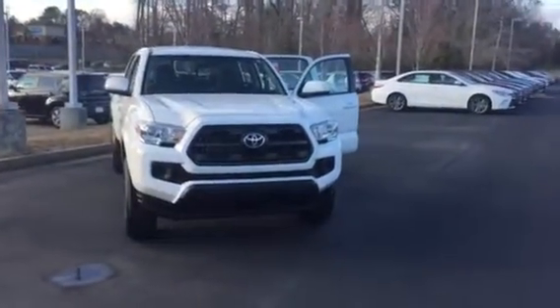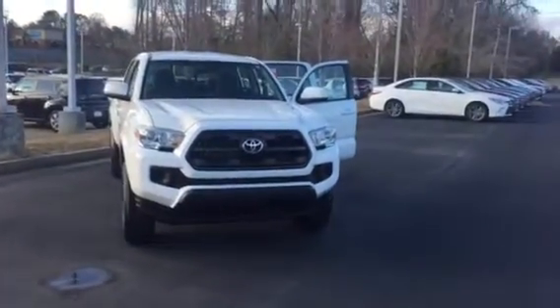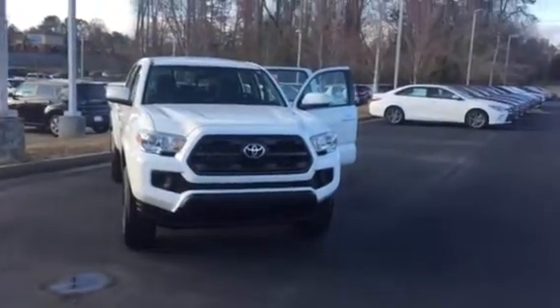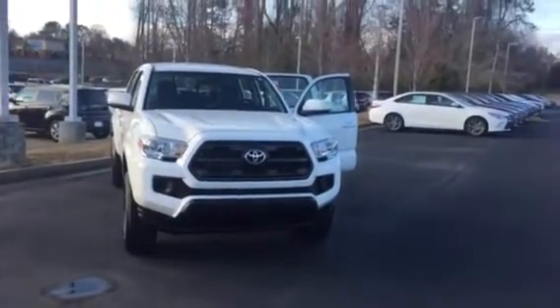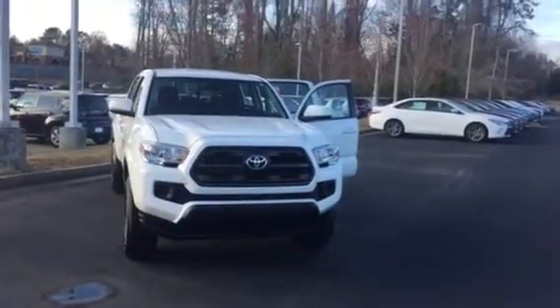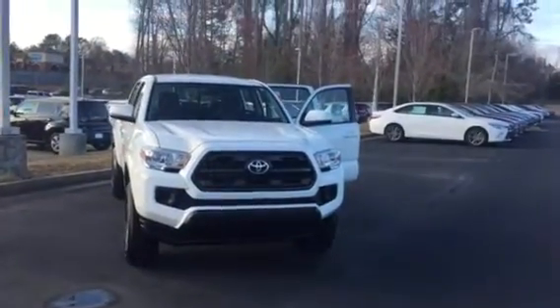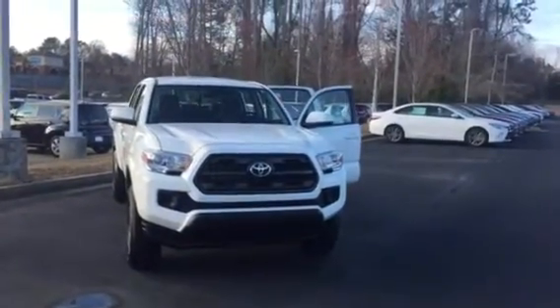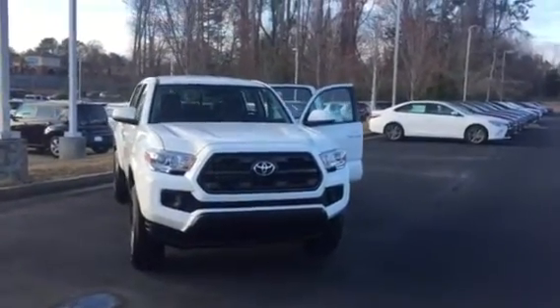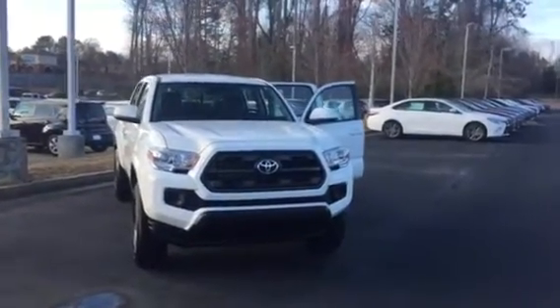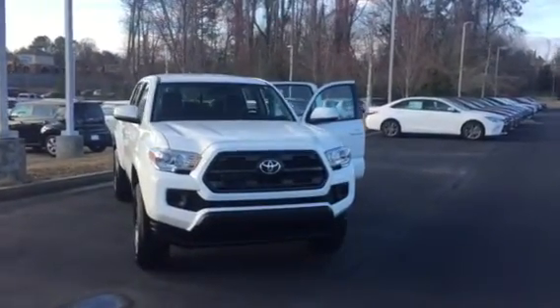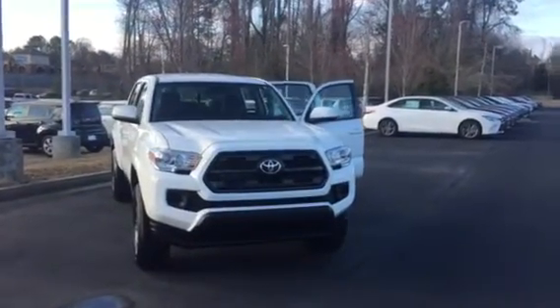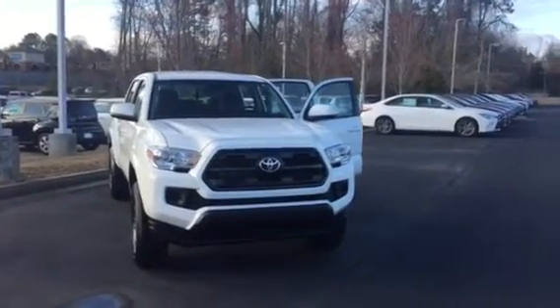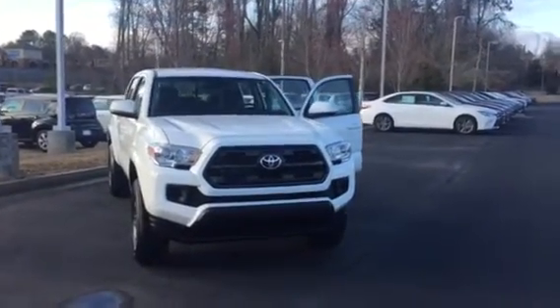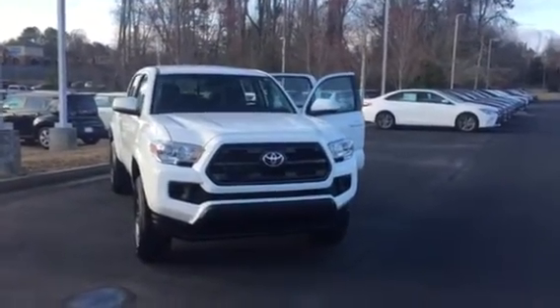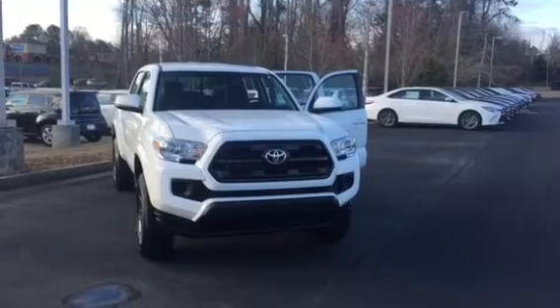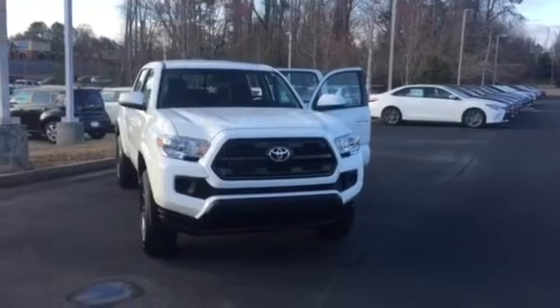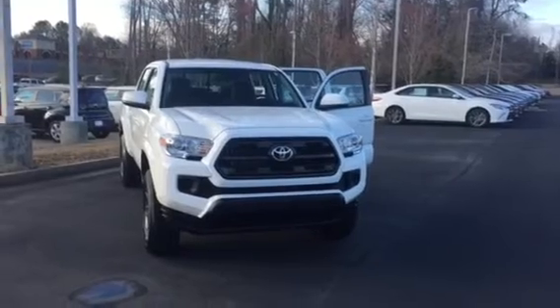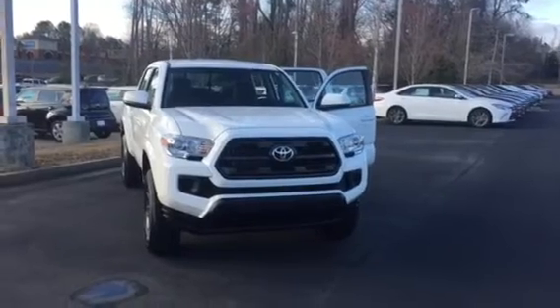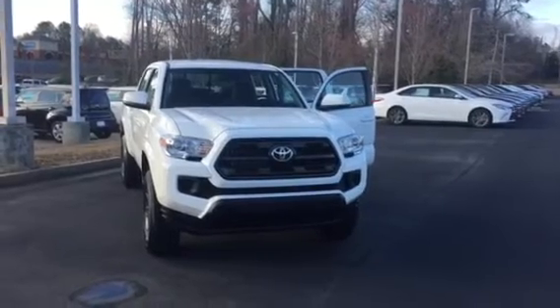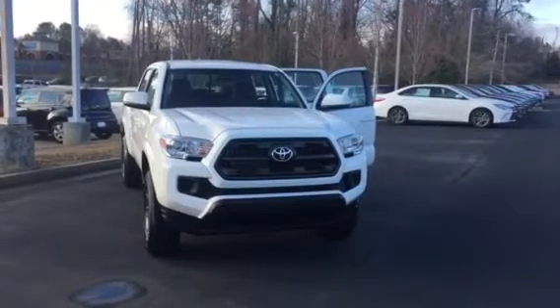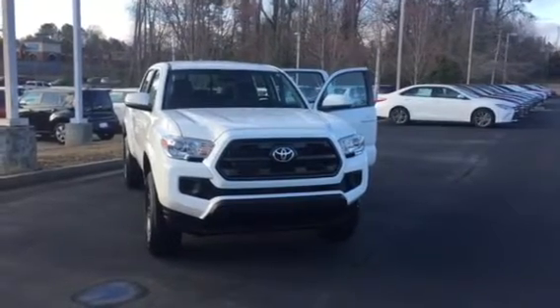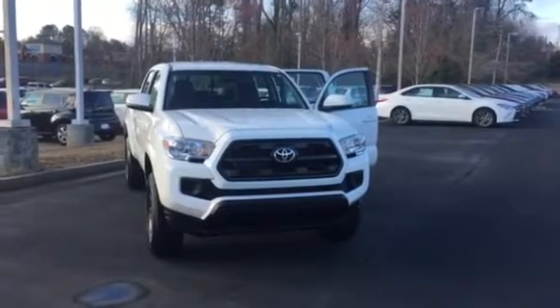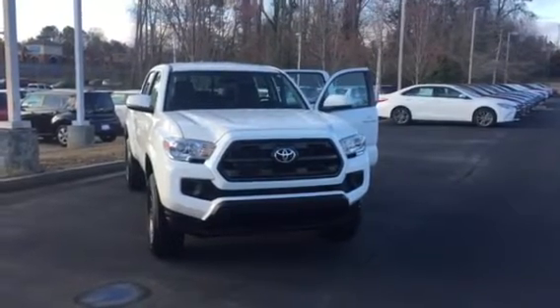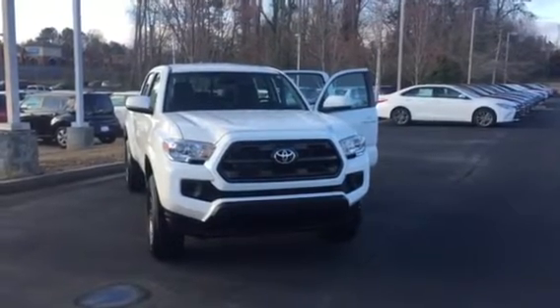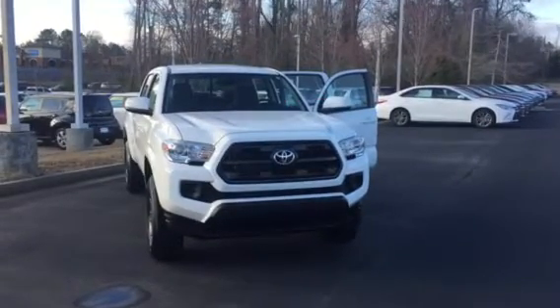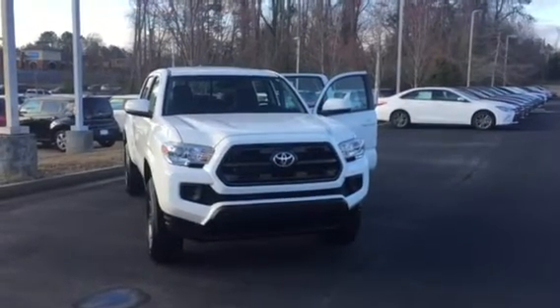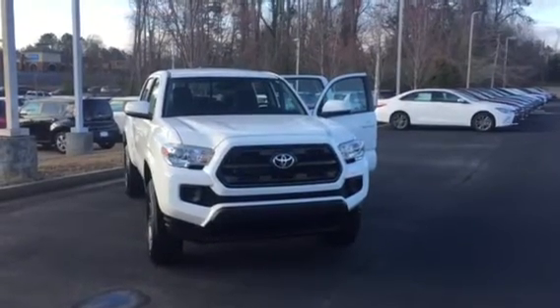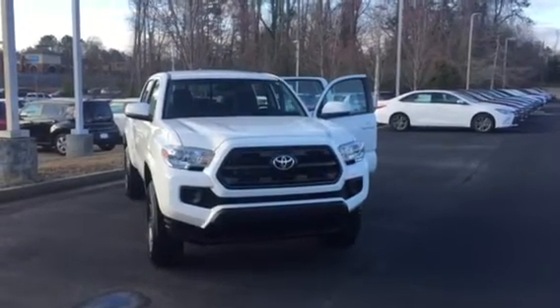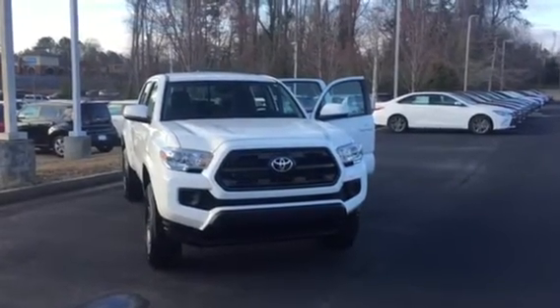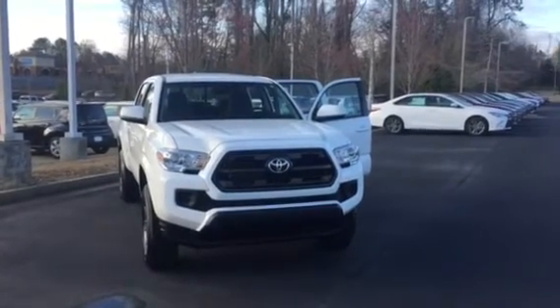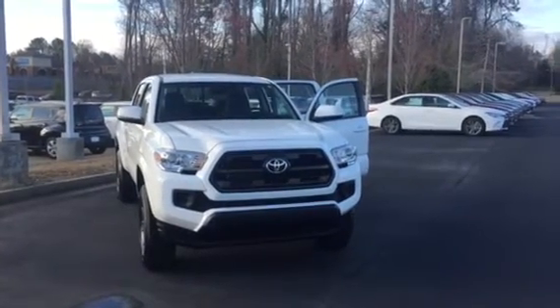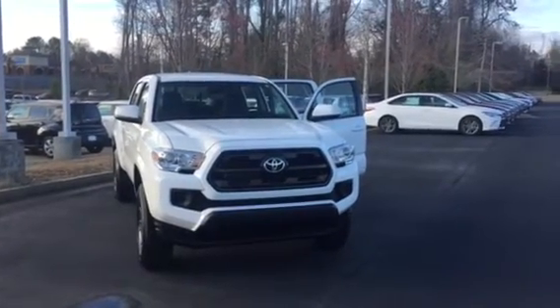Hey Josh, this is Wanda, Willow Green's Toyota, doing a short walk around on the 2017 Toyota Tacoma. This is a double cab SR model, four wheel drive.